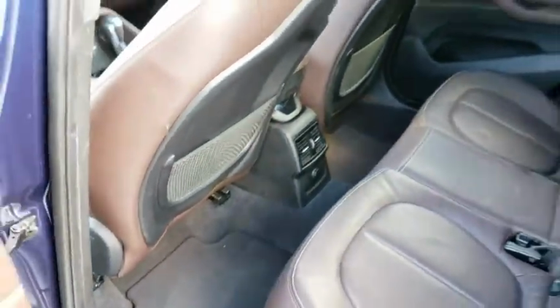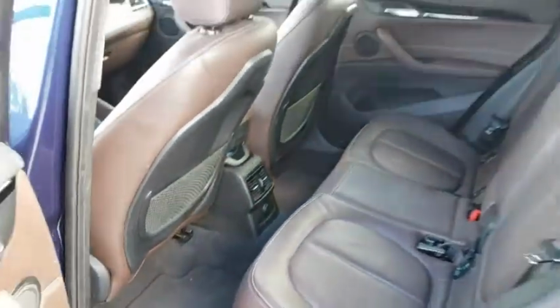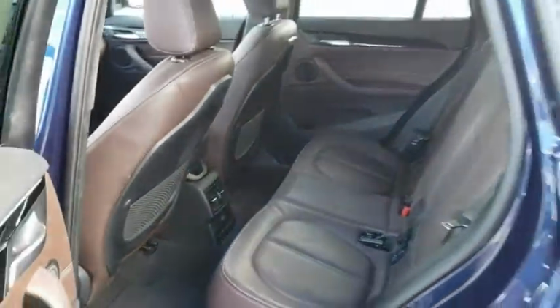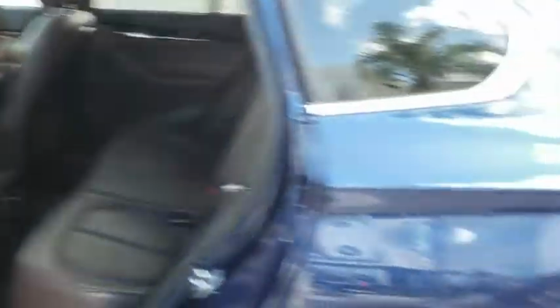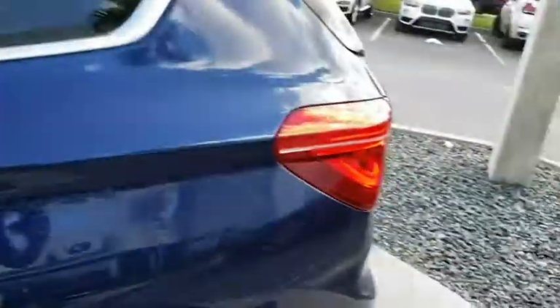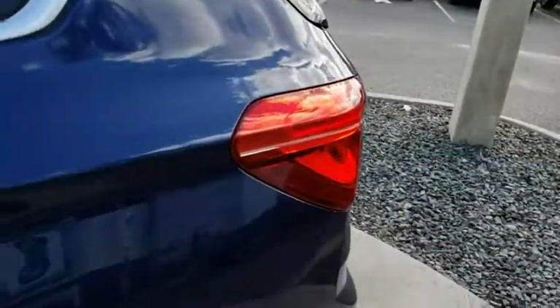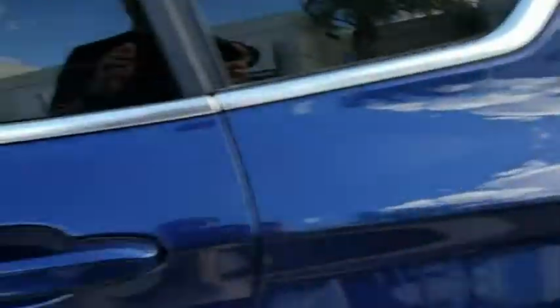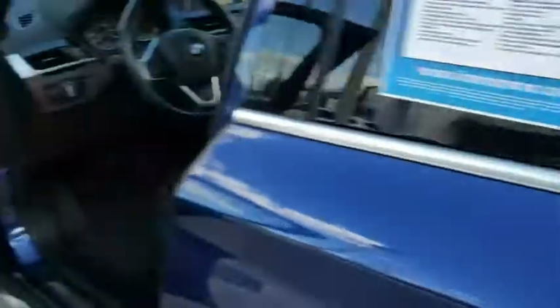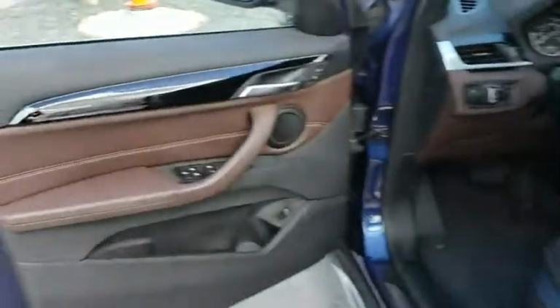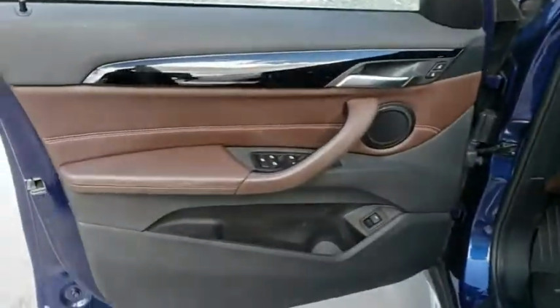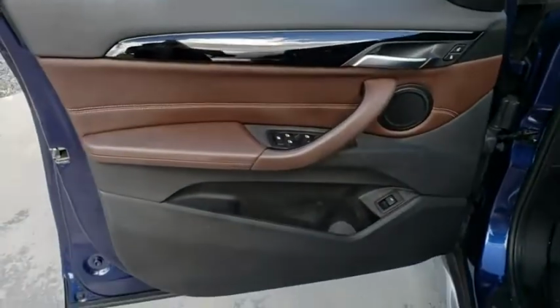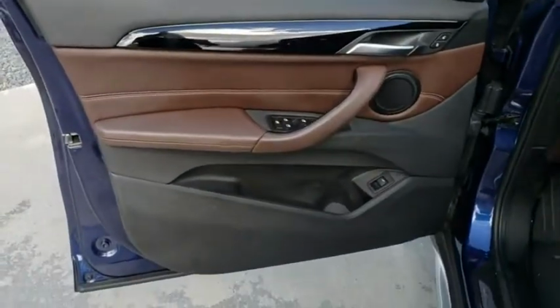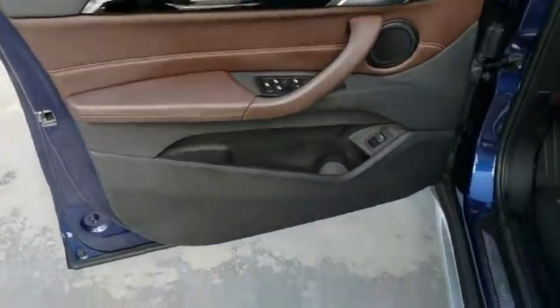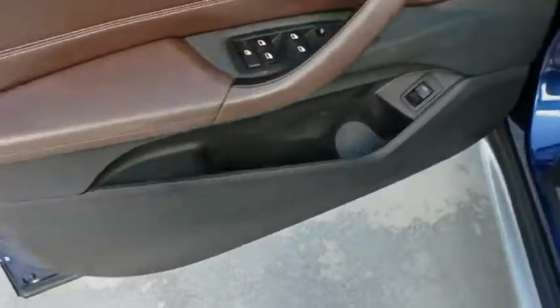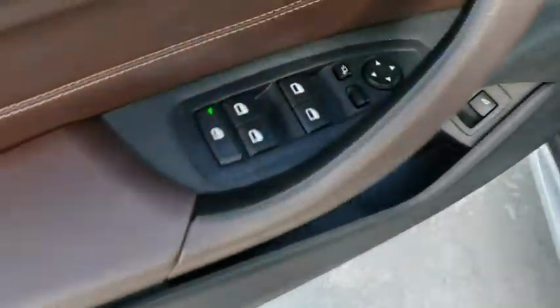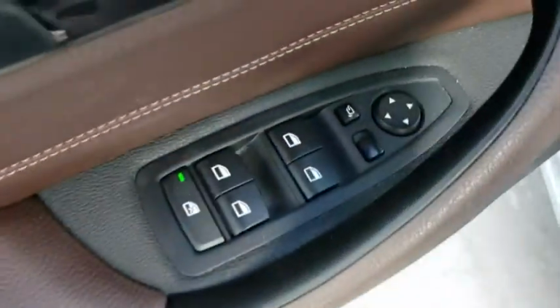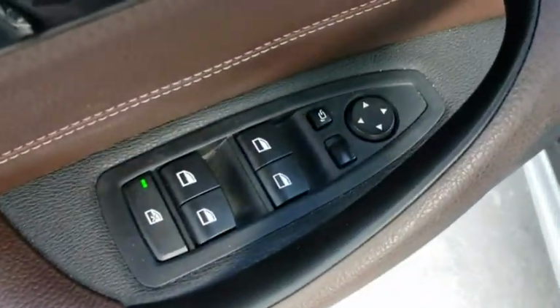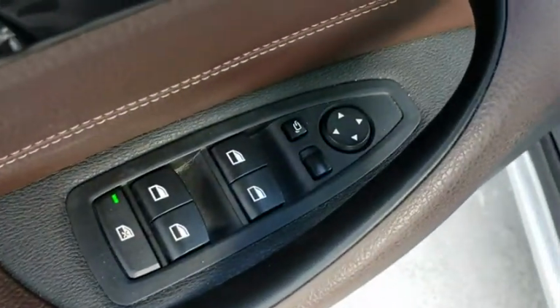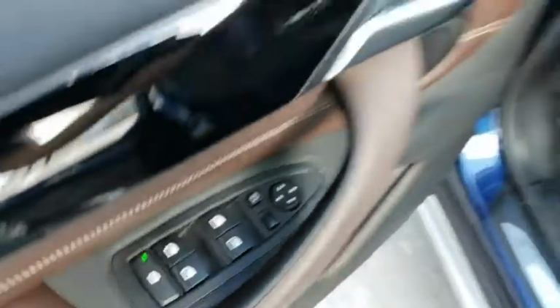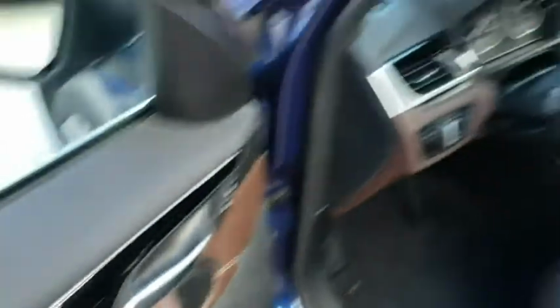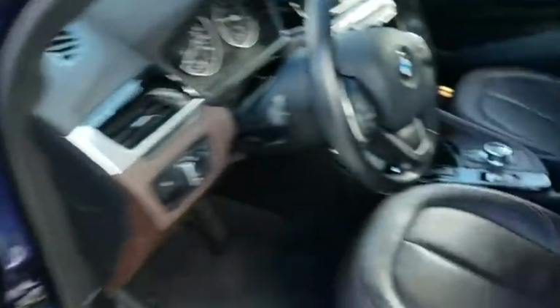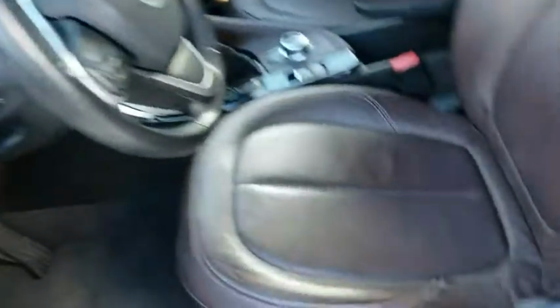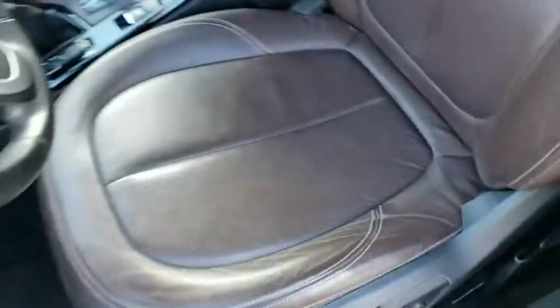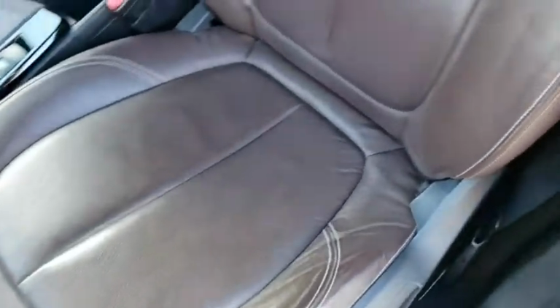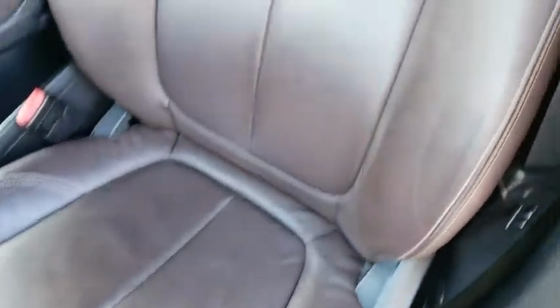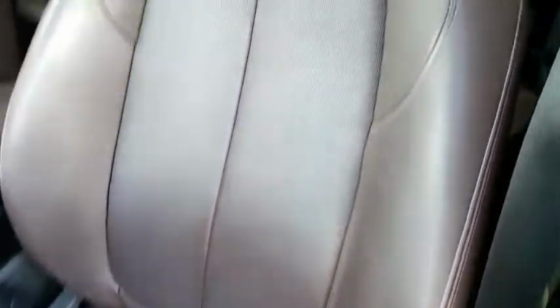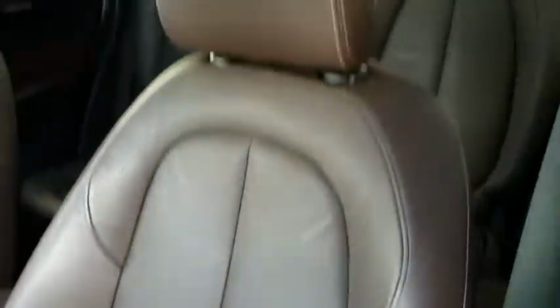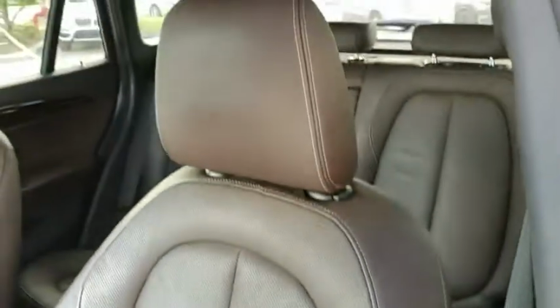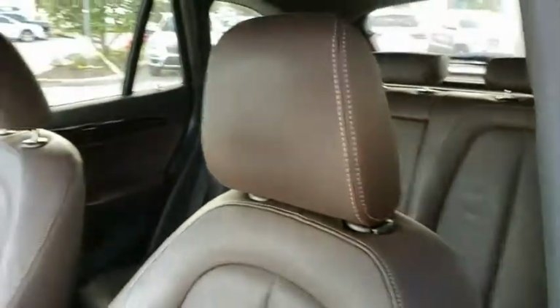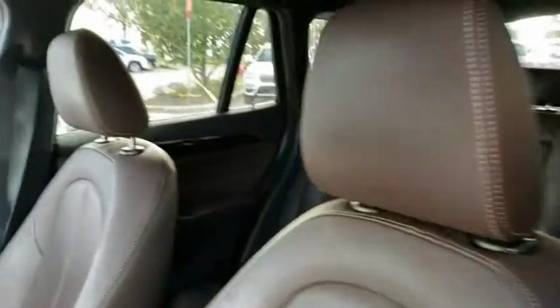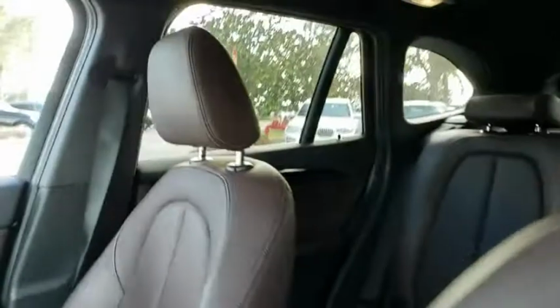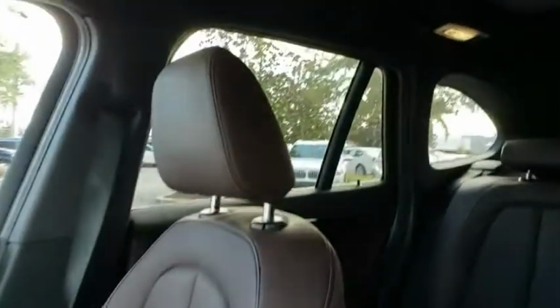Here are some of this vehicle's great options. Stability control. Traction control. Power liftgate. Steering wheel audio controls. Keyless entry. Power passenger seat. Anti-lock braking system. All-wheel drive. Leather-wrapped steering wheel. Bluetooth.